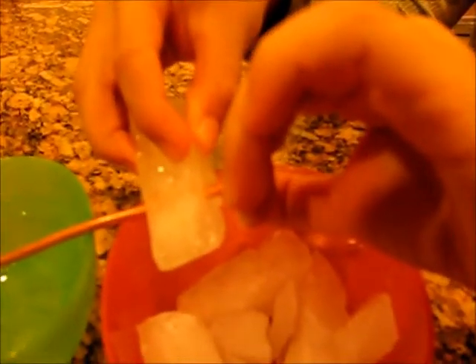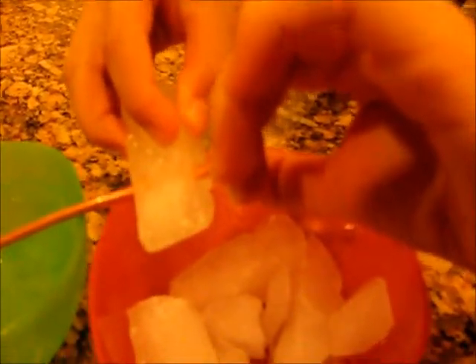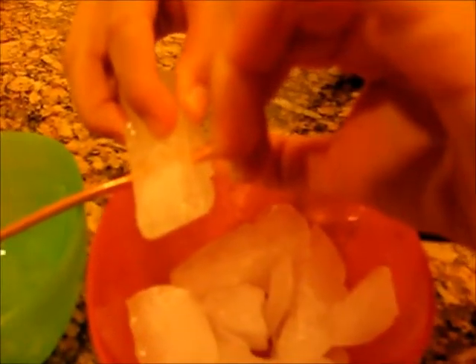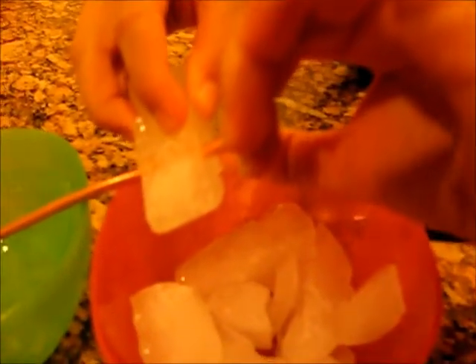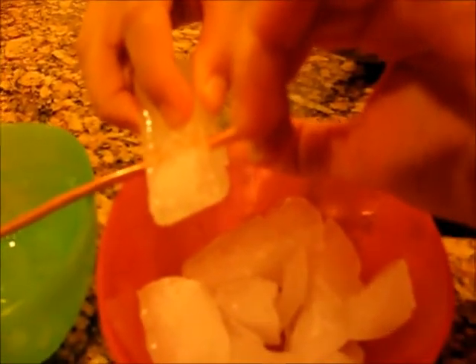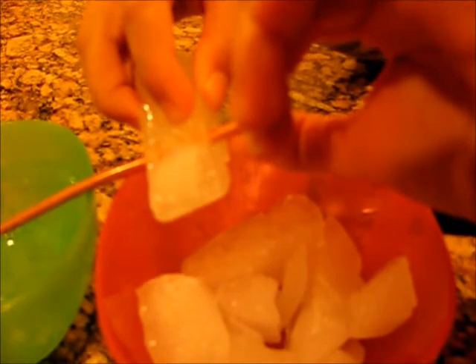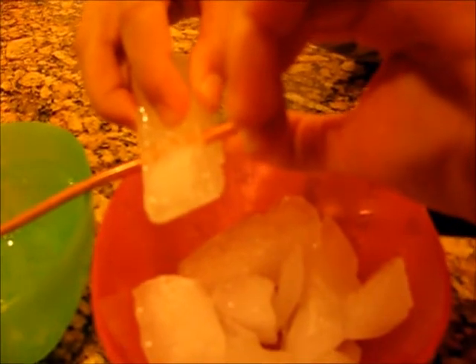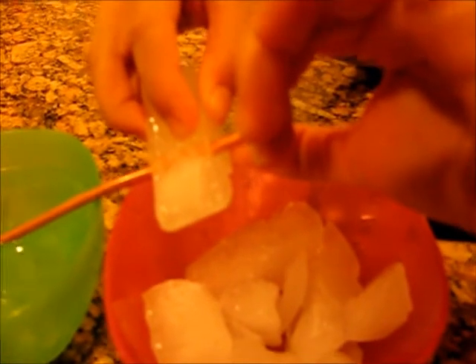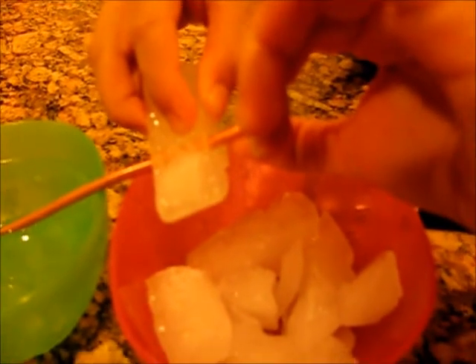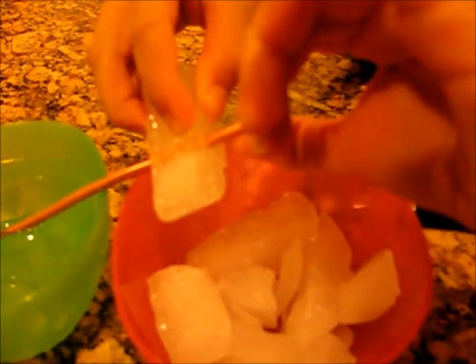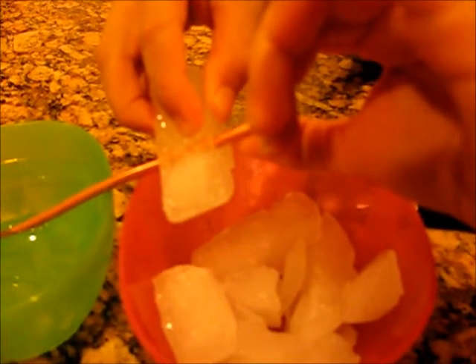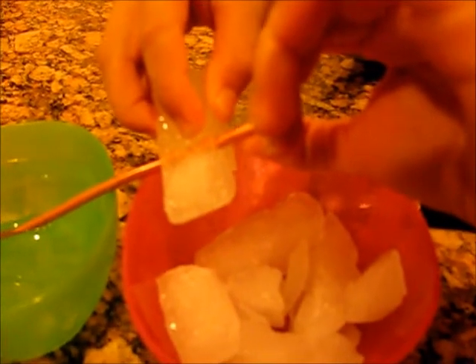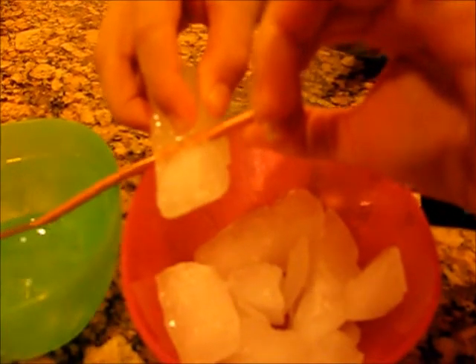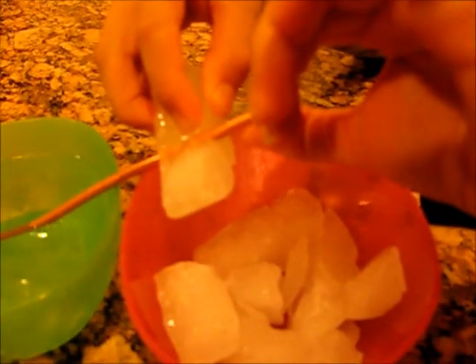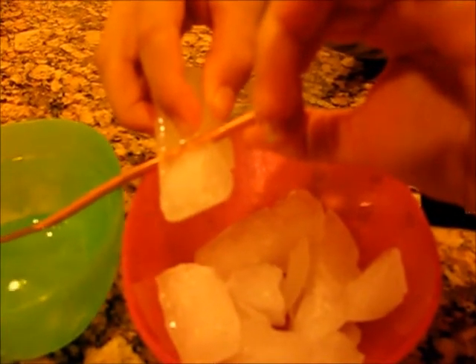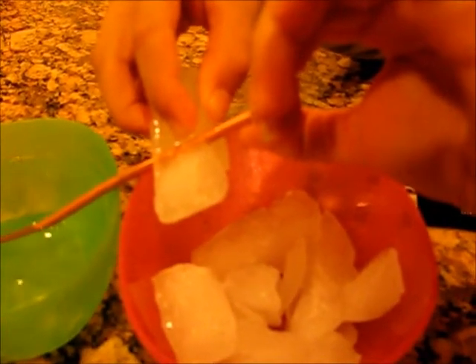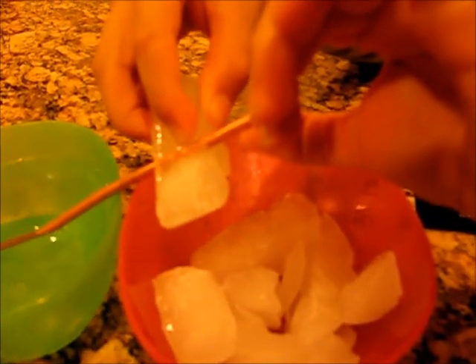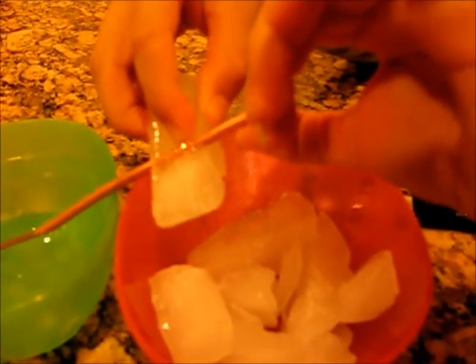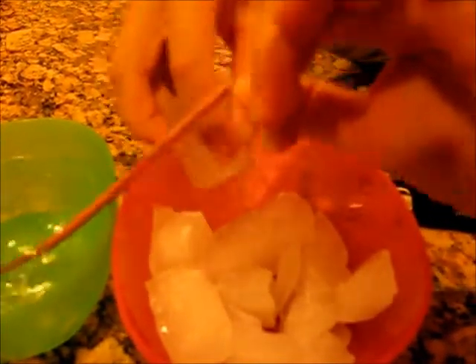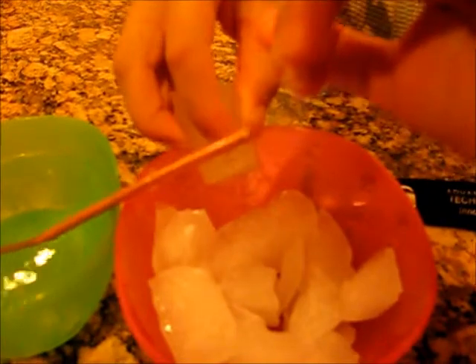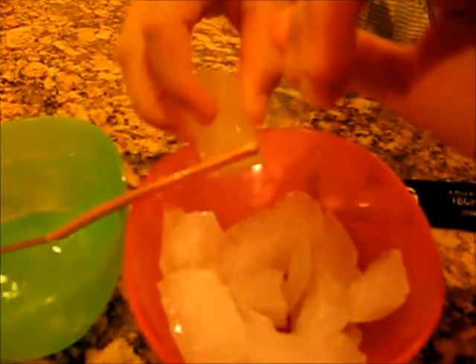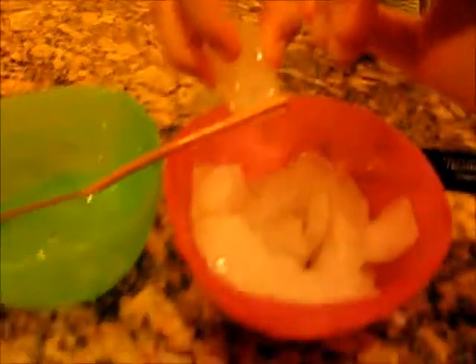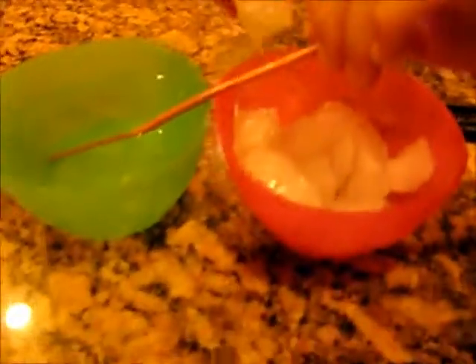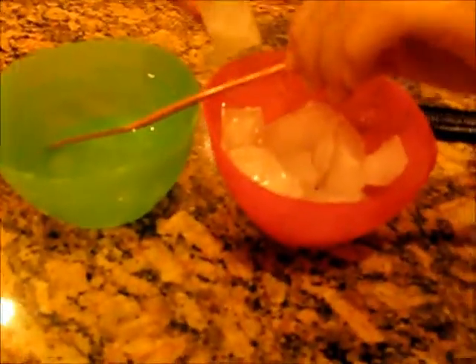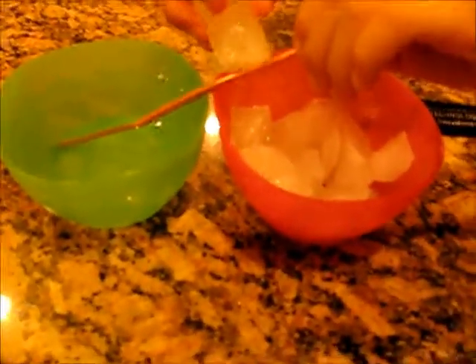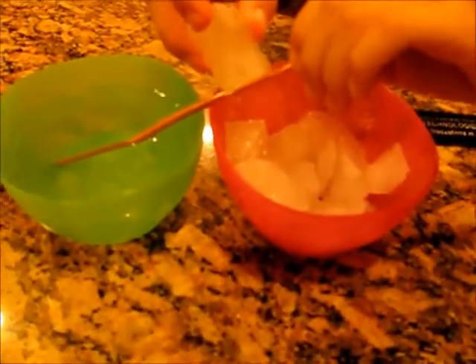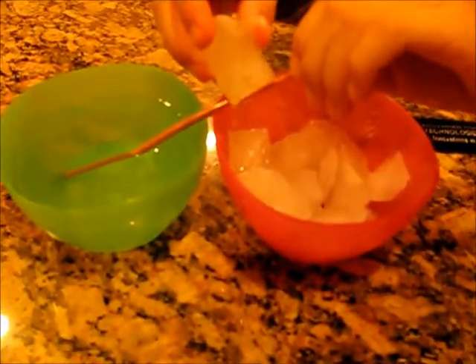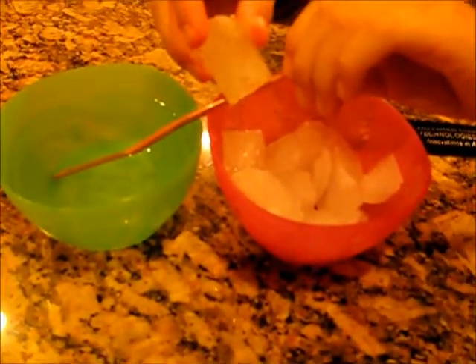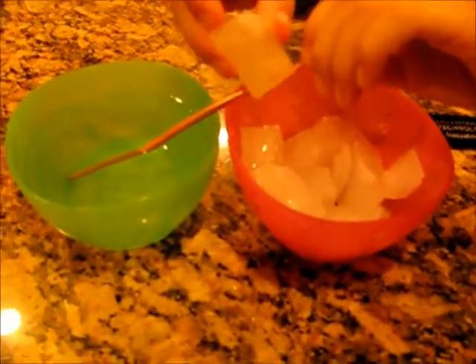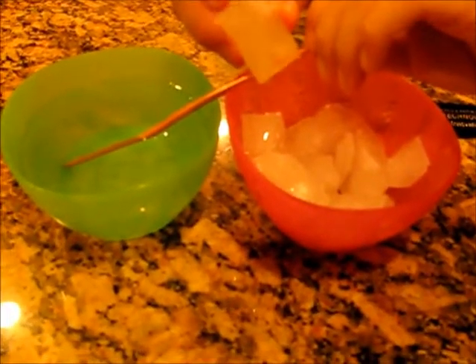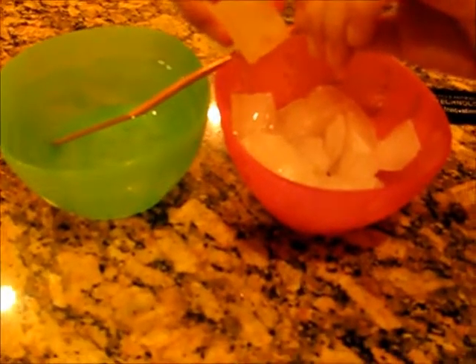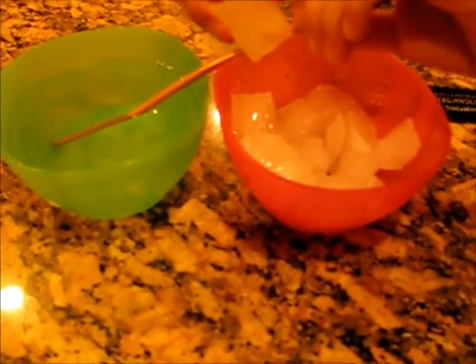Almost done. Here it goes. Cool. Try splitting one down the middle, or drill a hole in it.